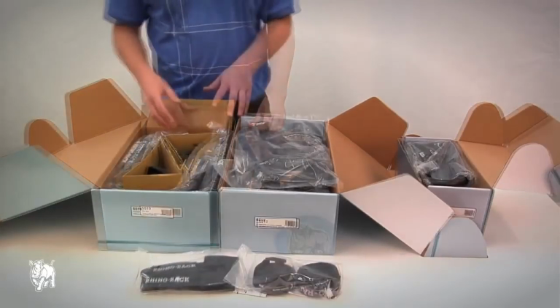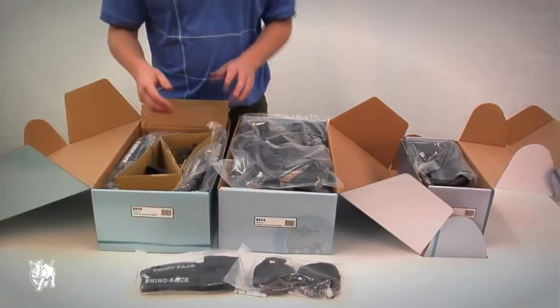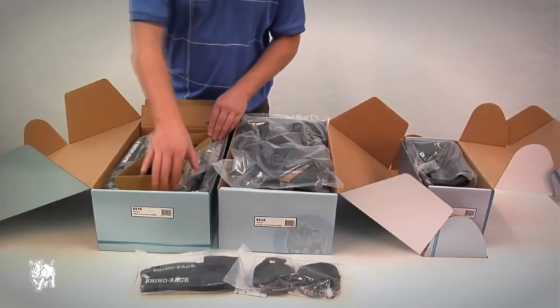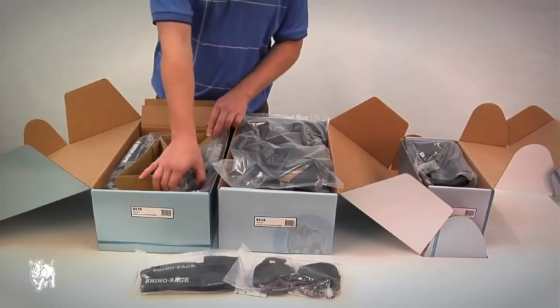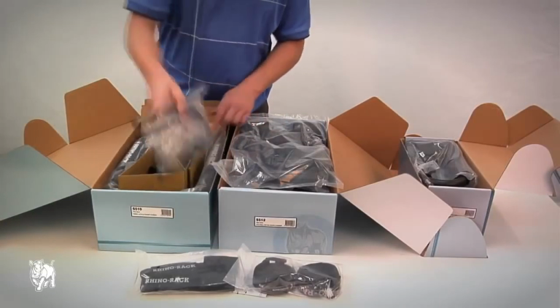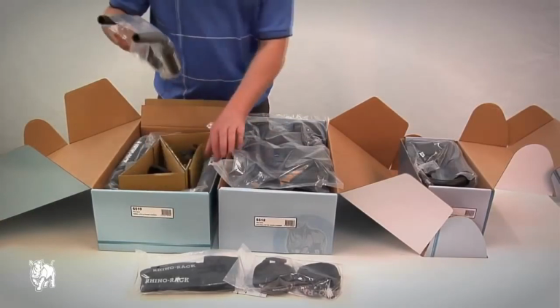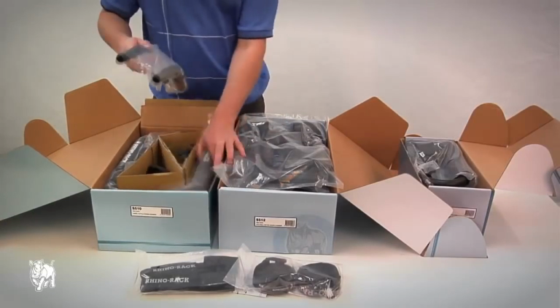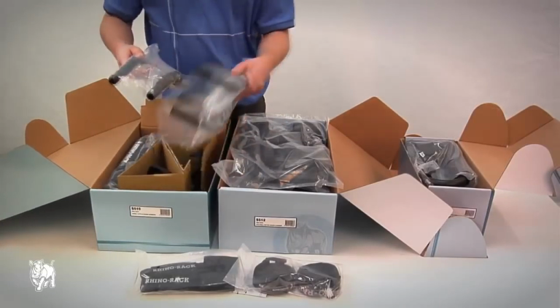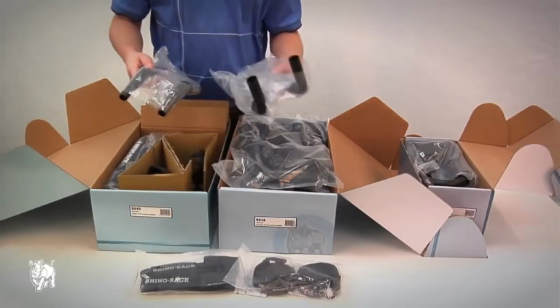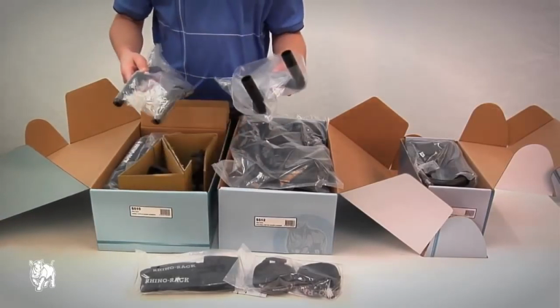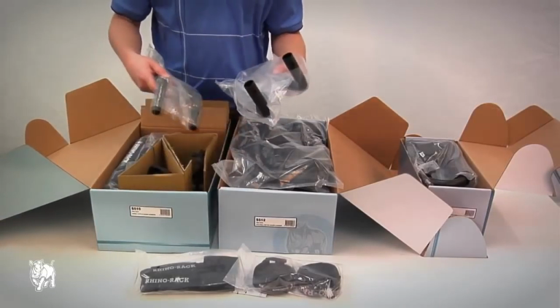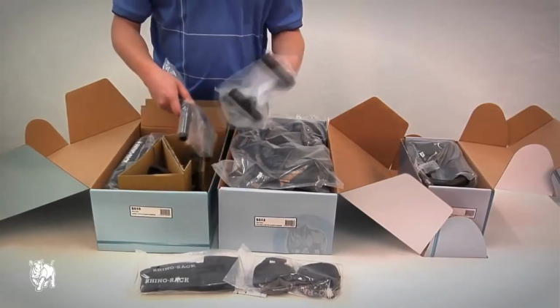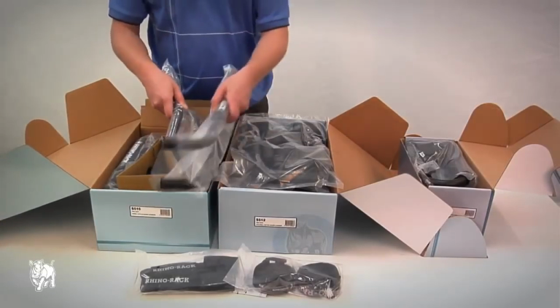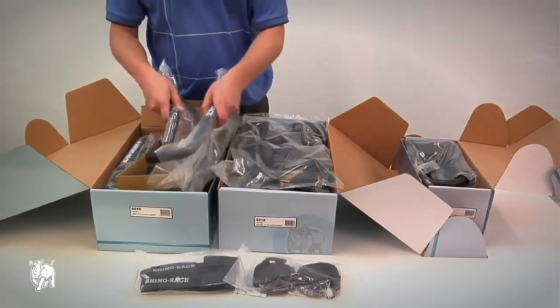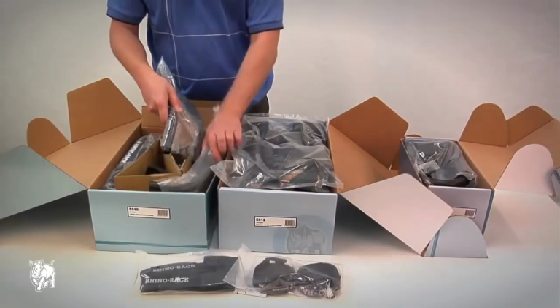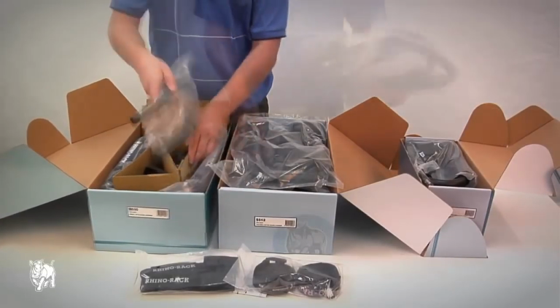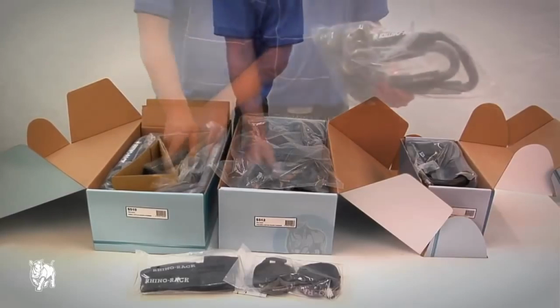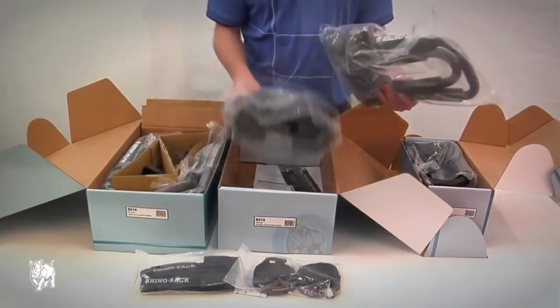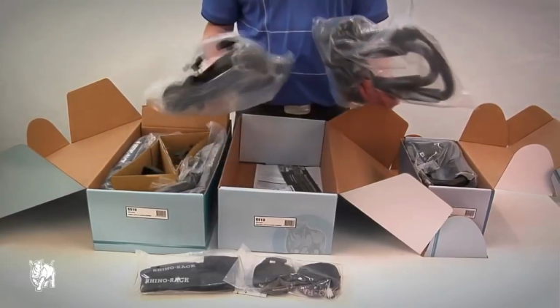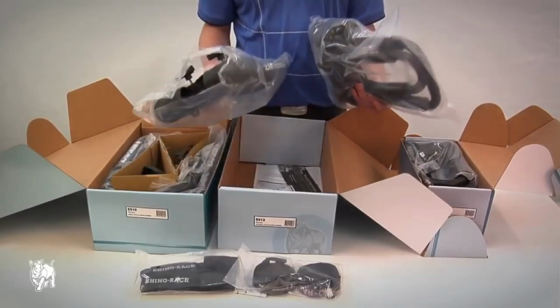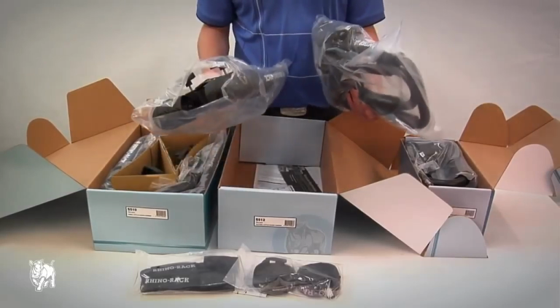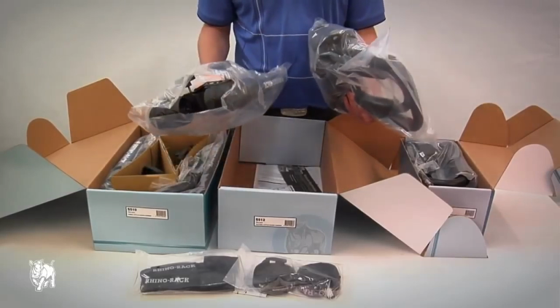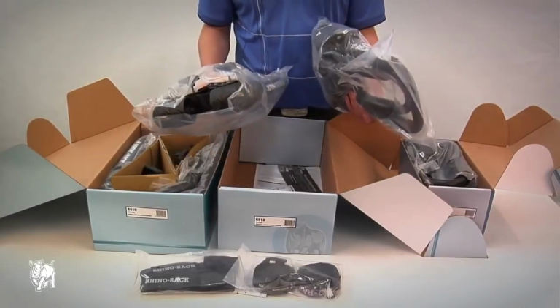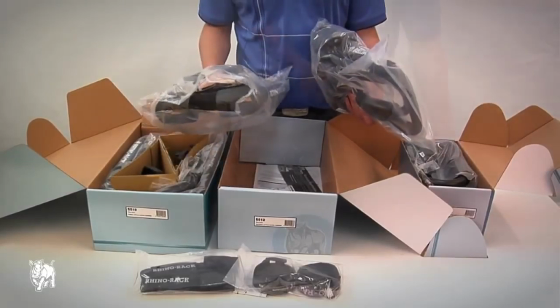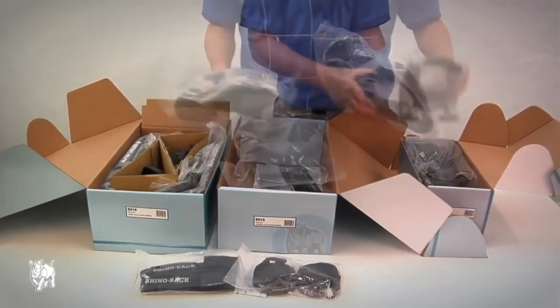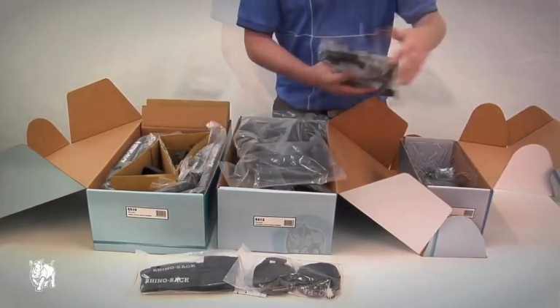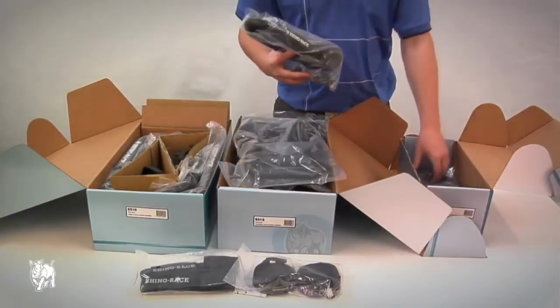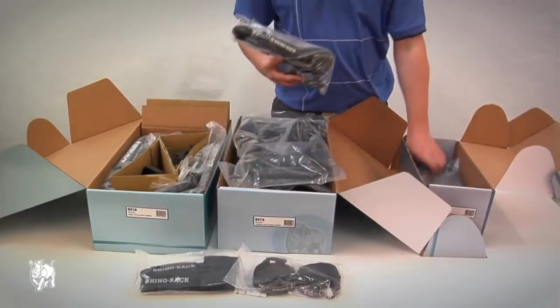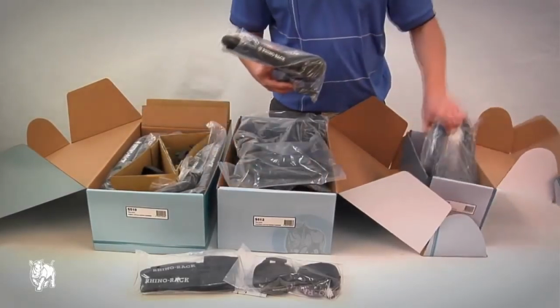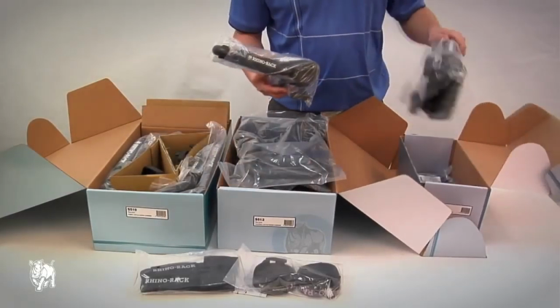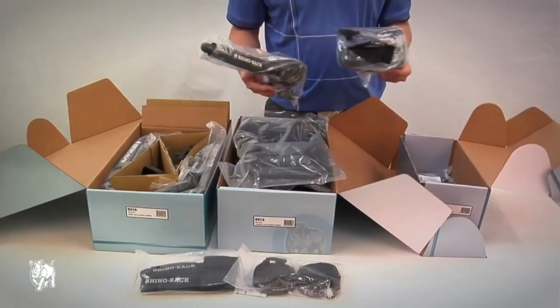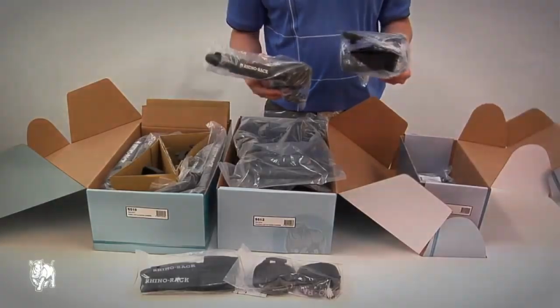The S510 requires some assembly, so you'll have to join the two pieces together. The S512 comes fully assembled. The S512X also comes fully assembled.